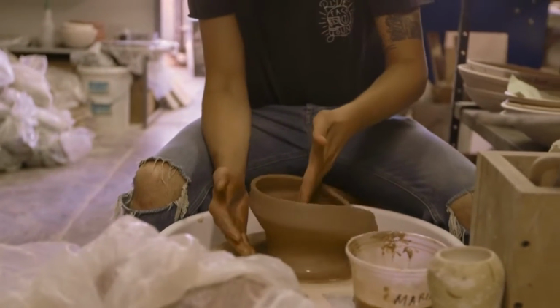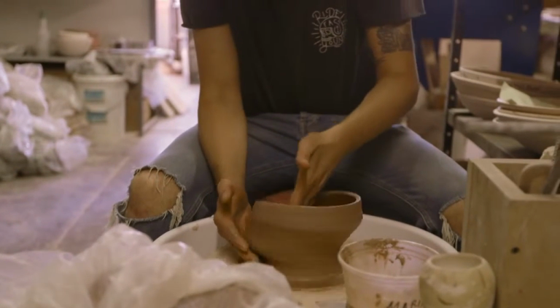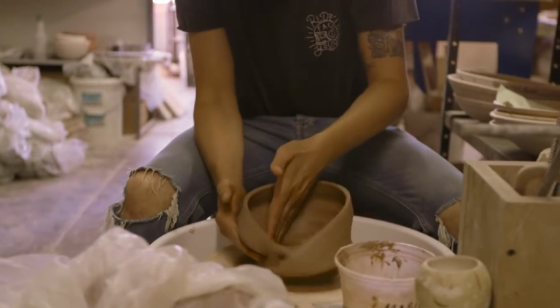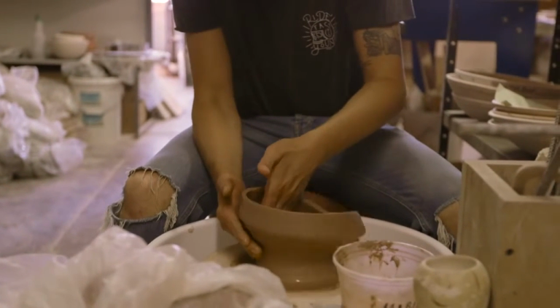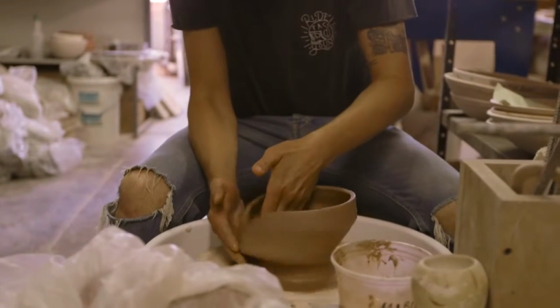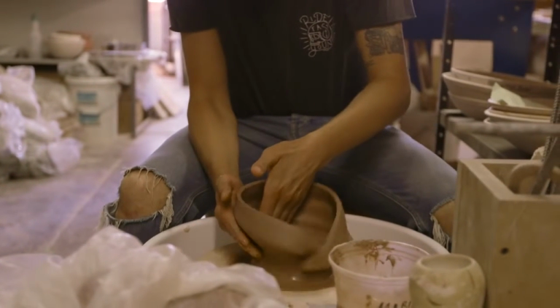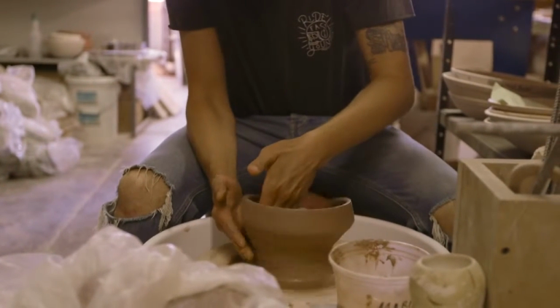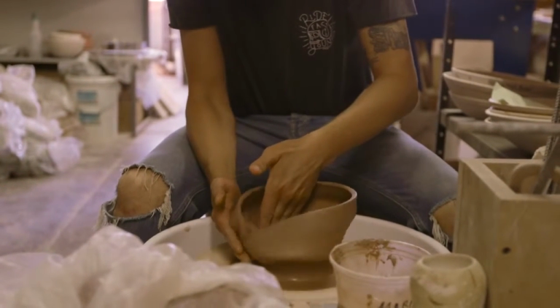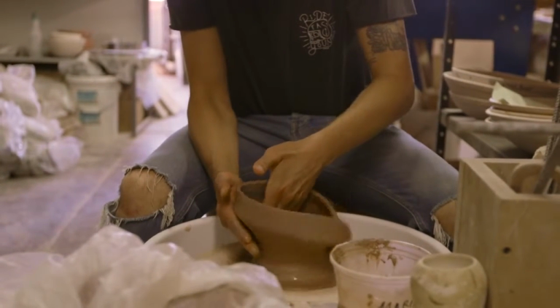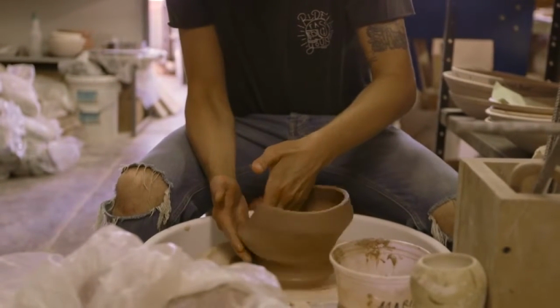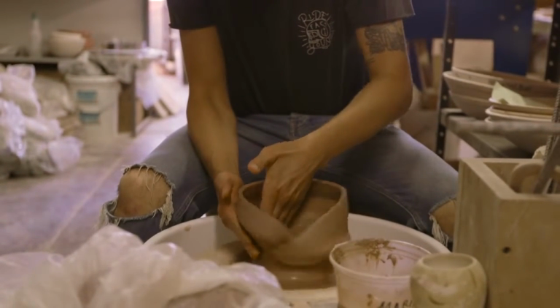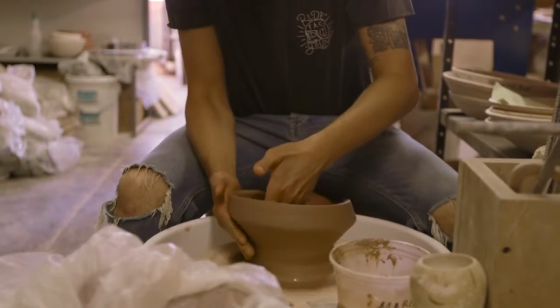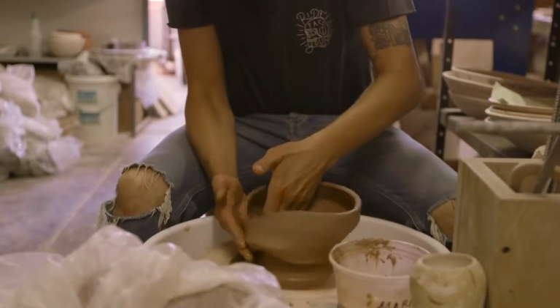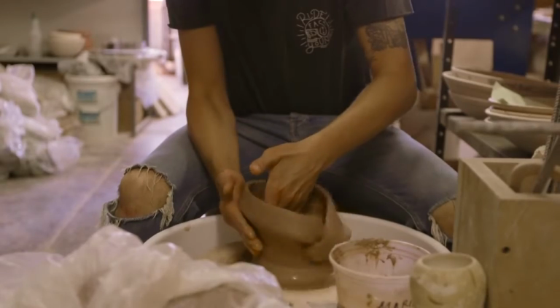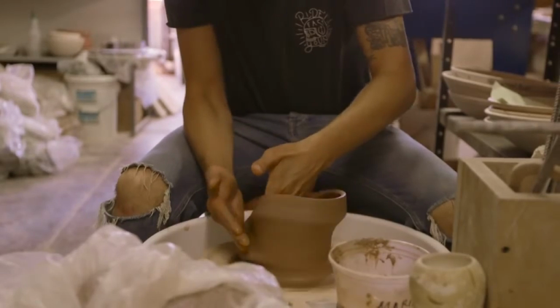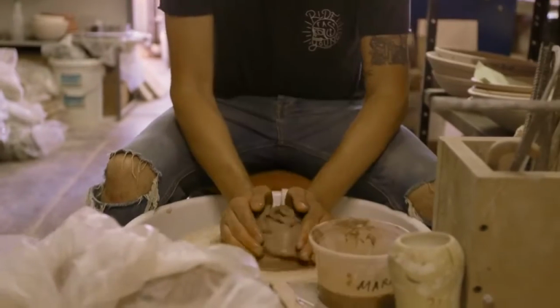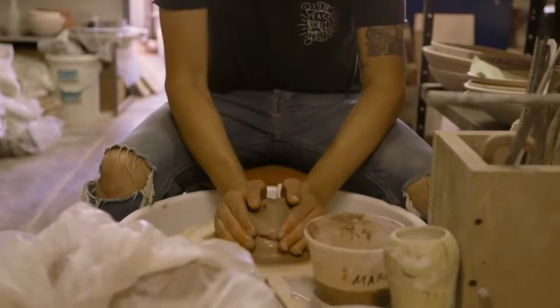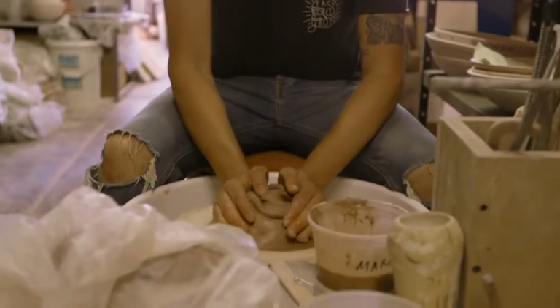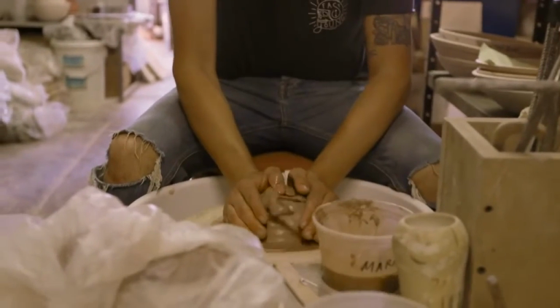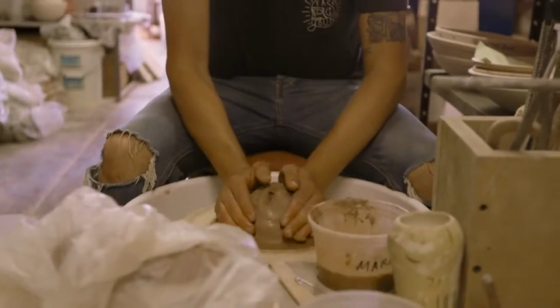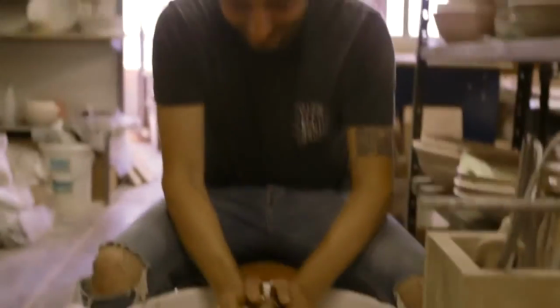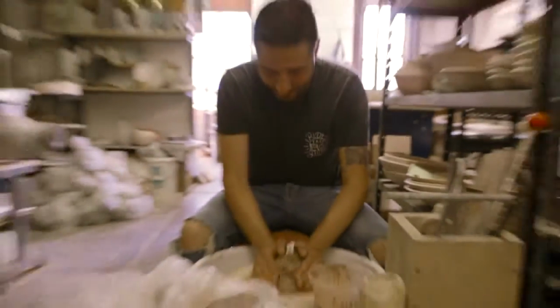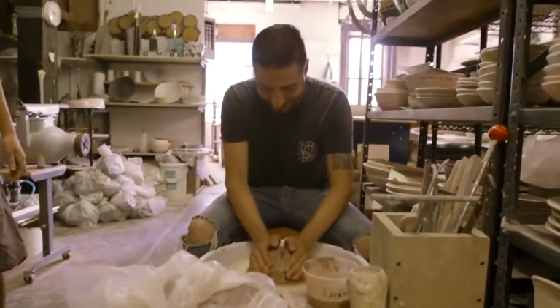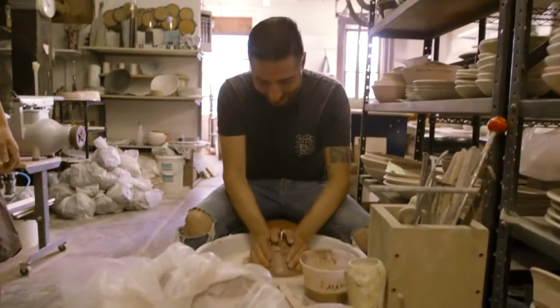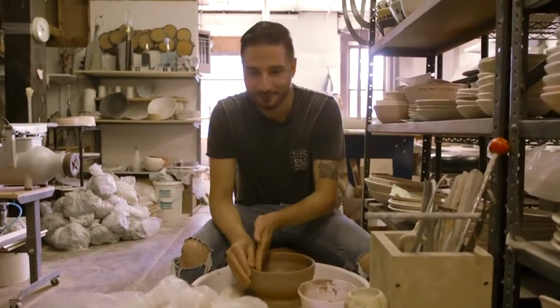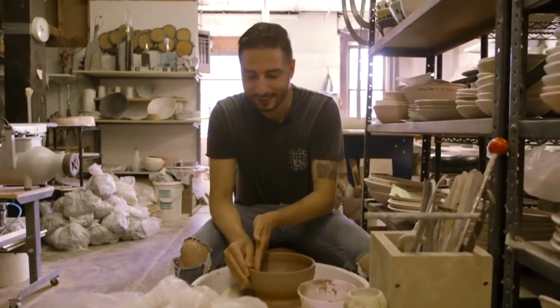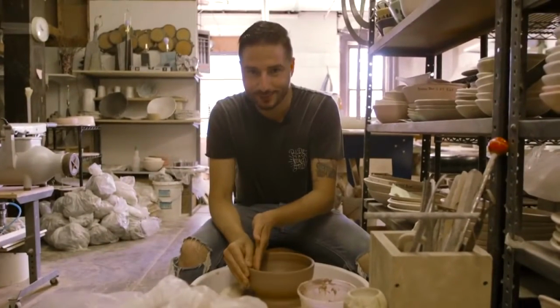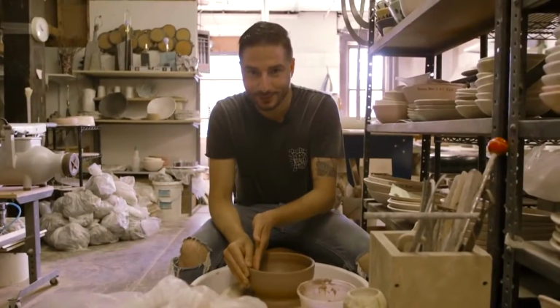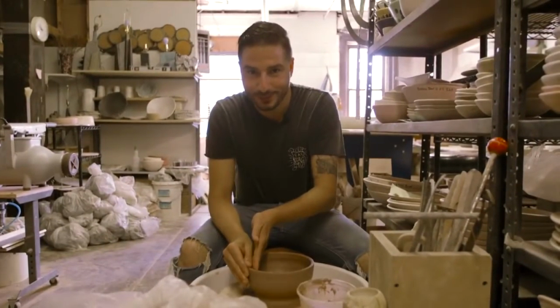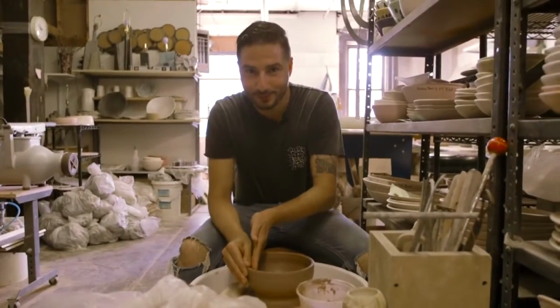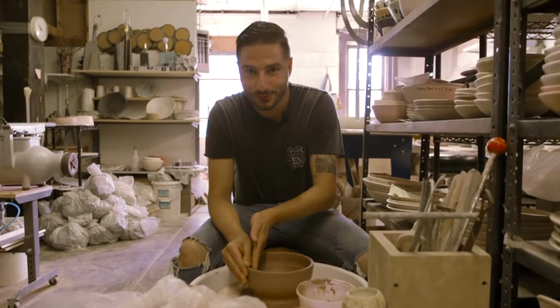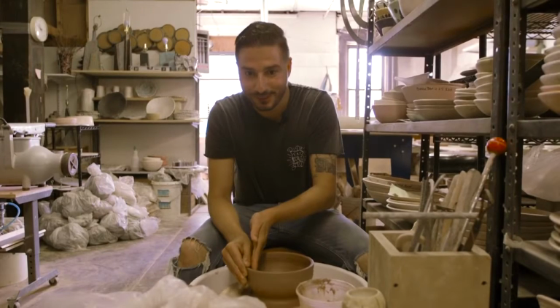I can fix it. I can fix it. Don't look, Maria. I can fix it. I'm laughing. I can start over. If you liked that episode and want to see more of Shokunin, click here.